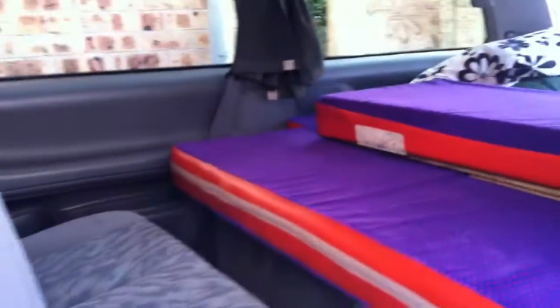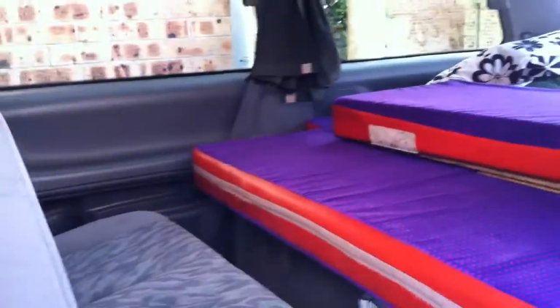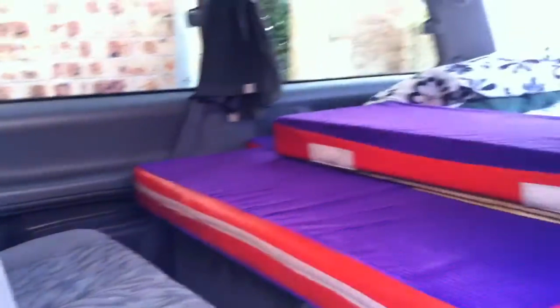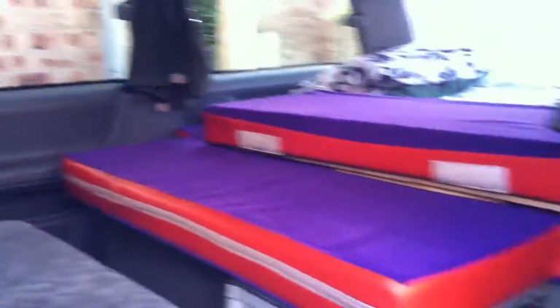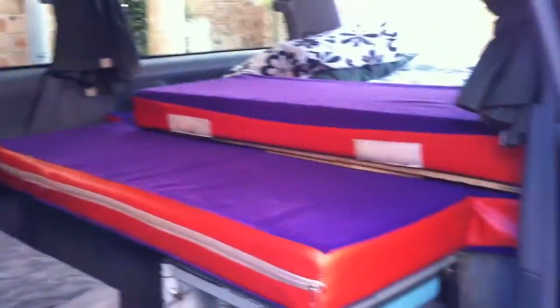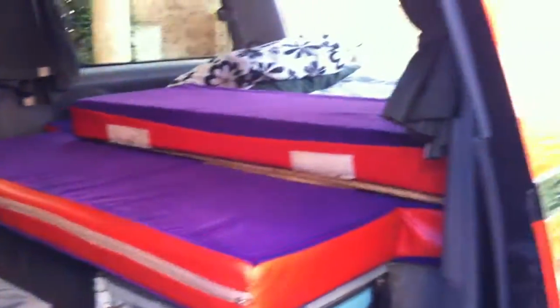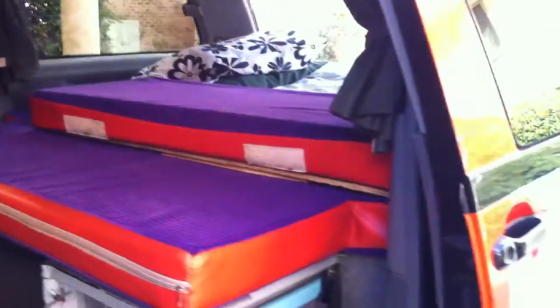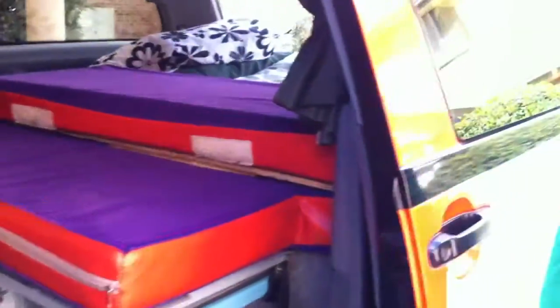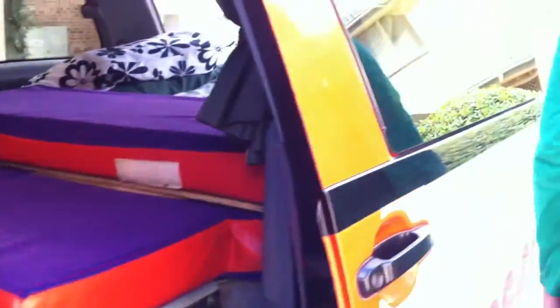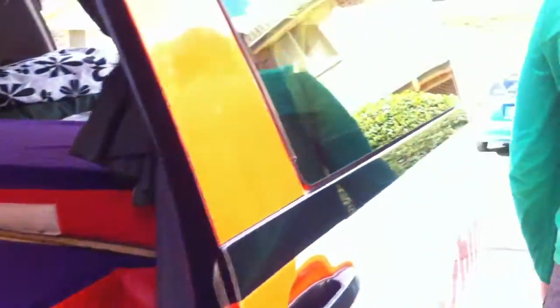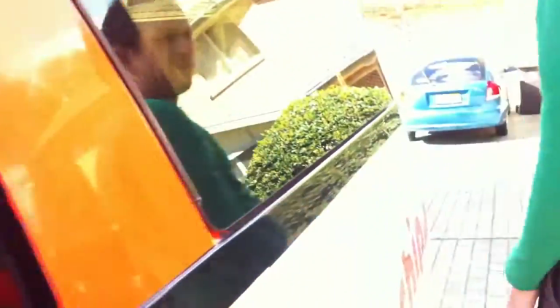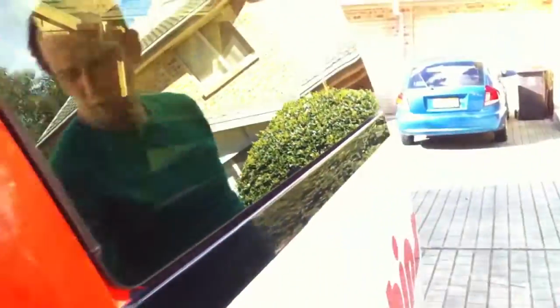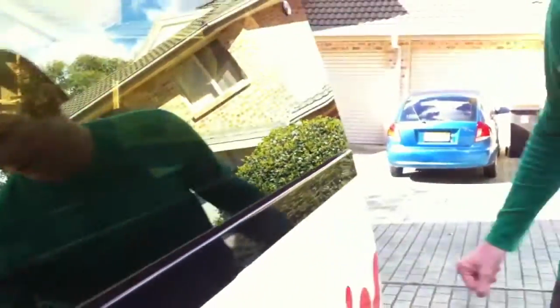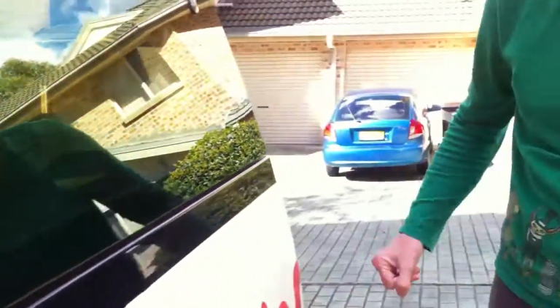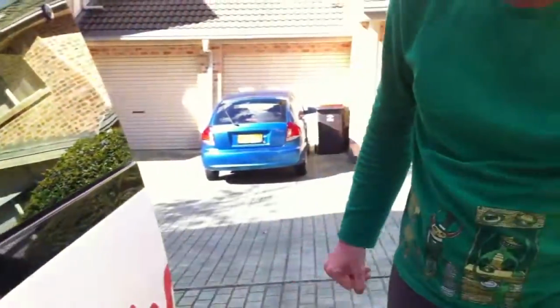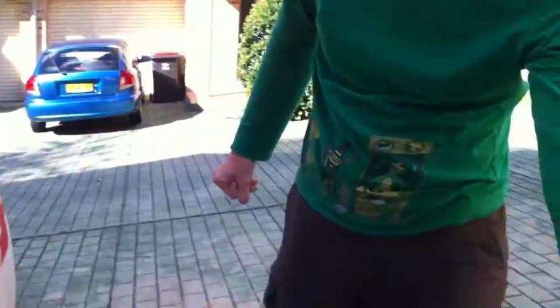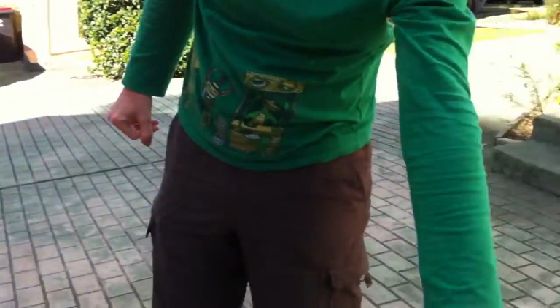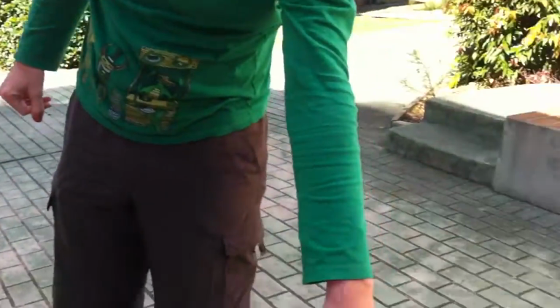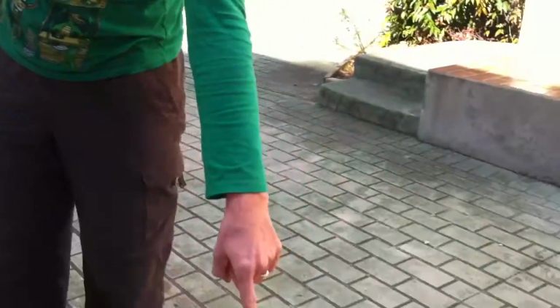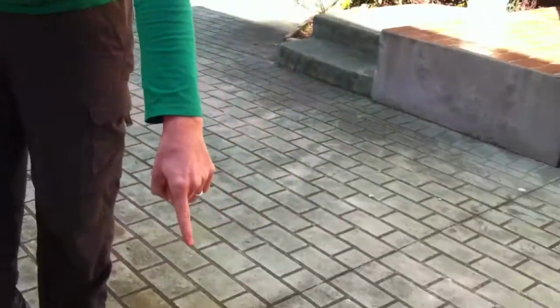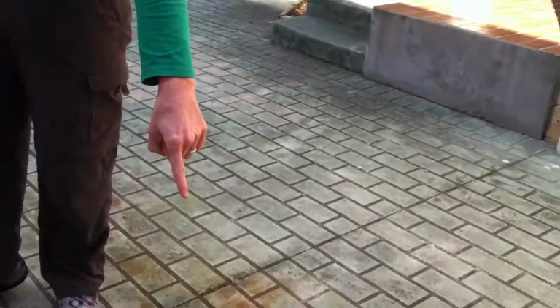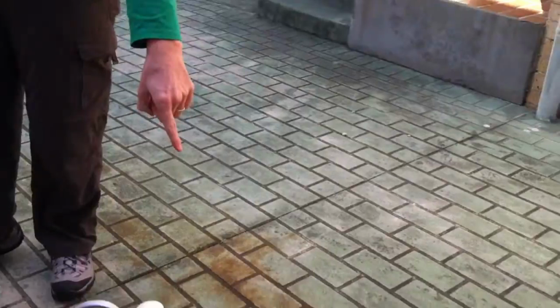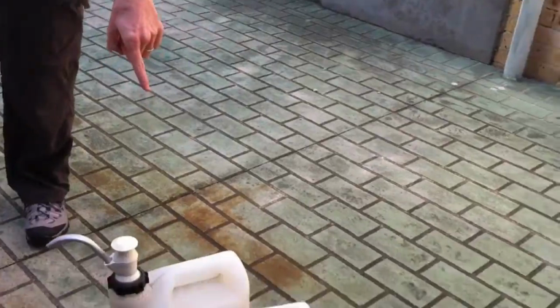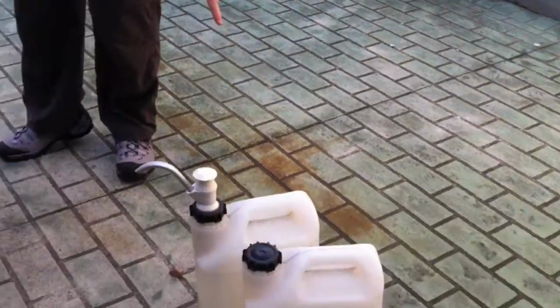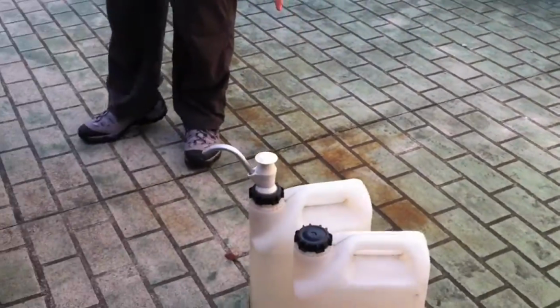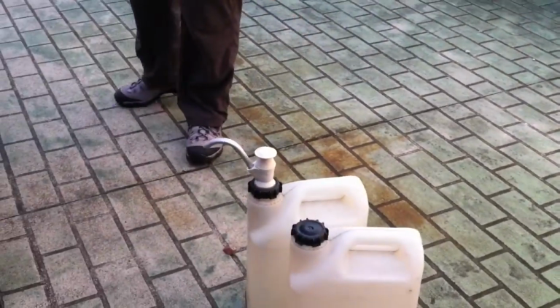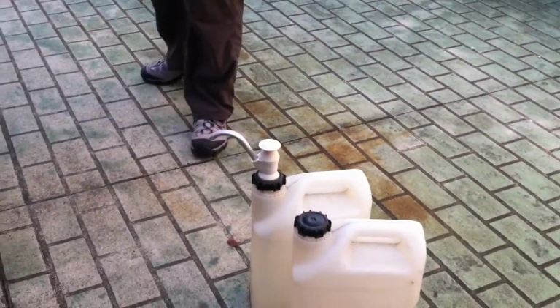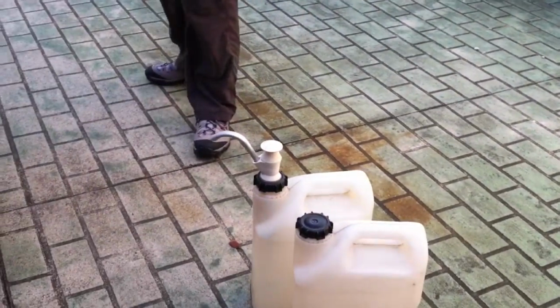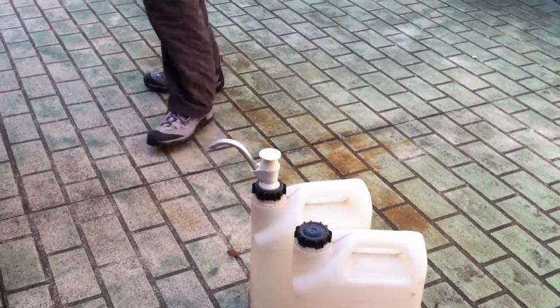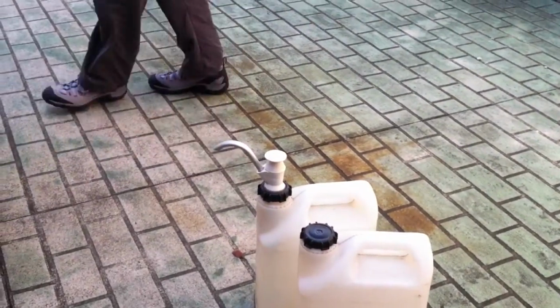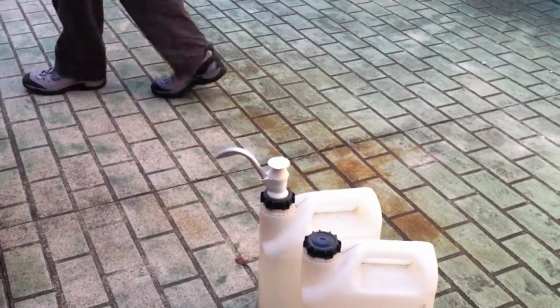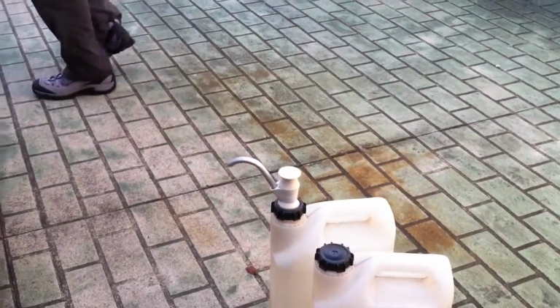I'll show you around the back here. If you look down here, we've got a couple of big water containers — about 20 litres can fit in there.